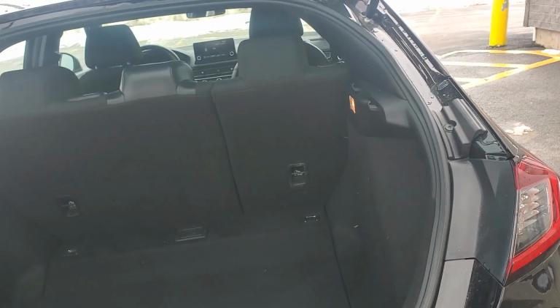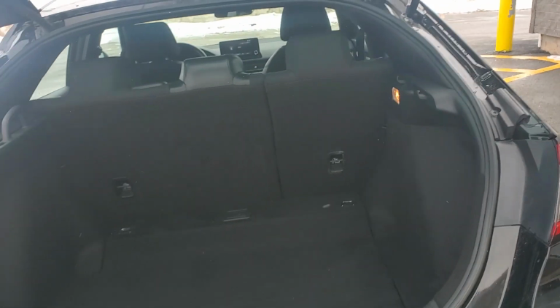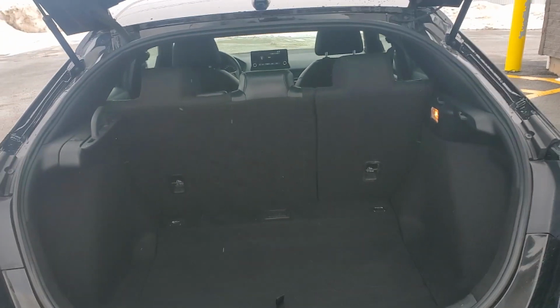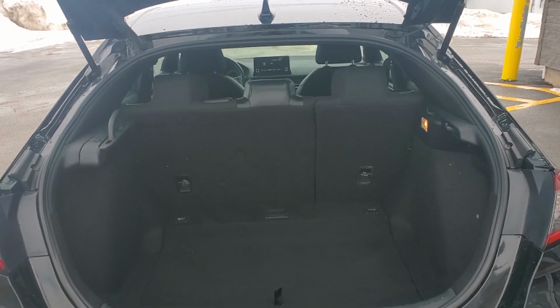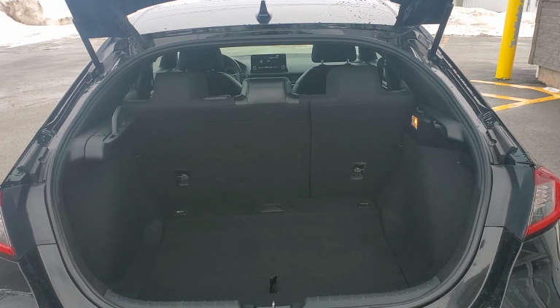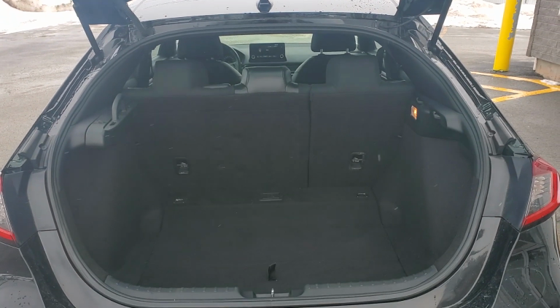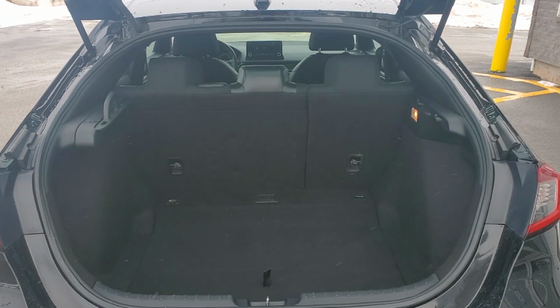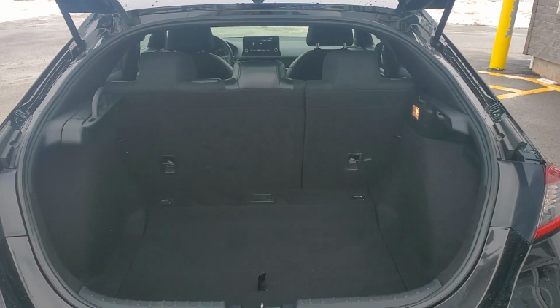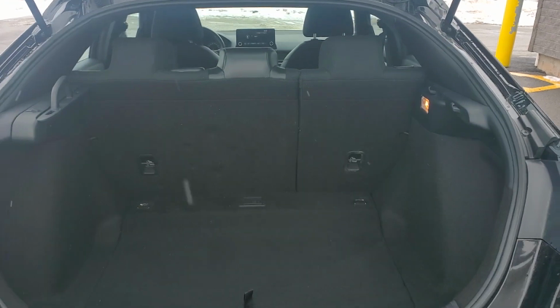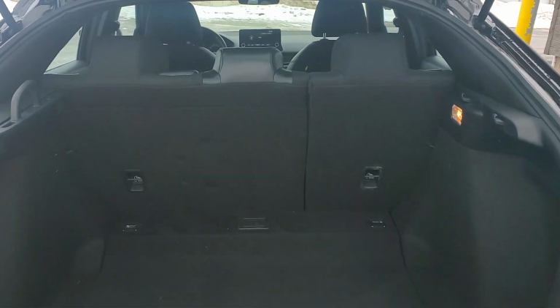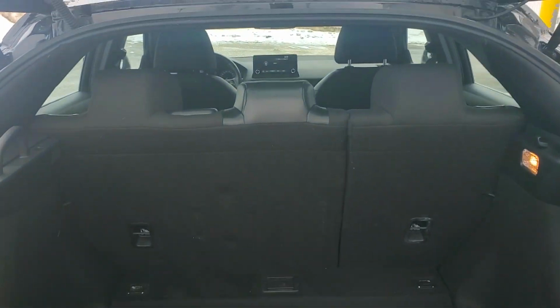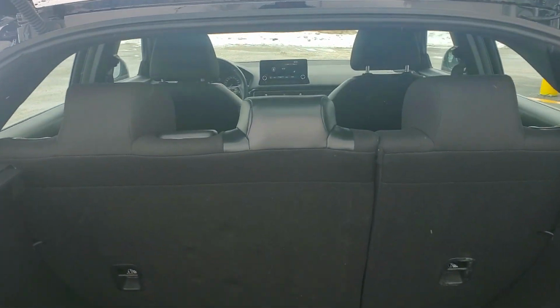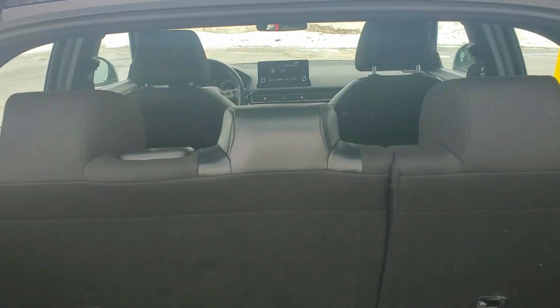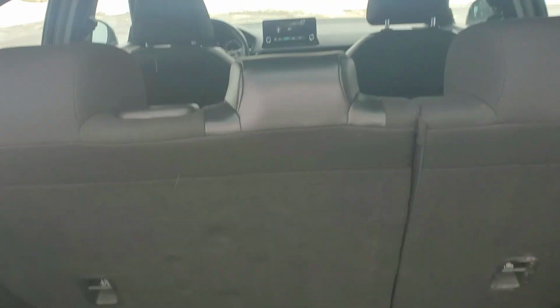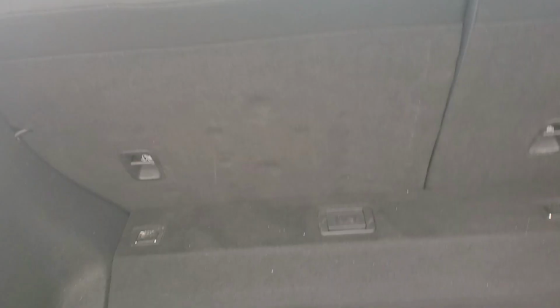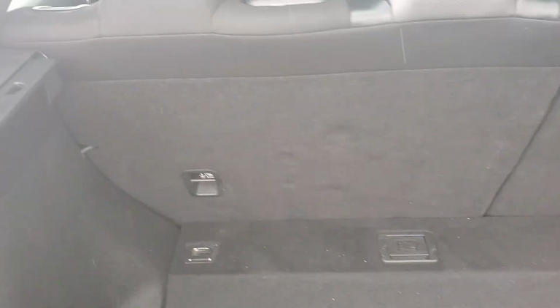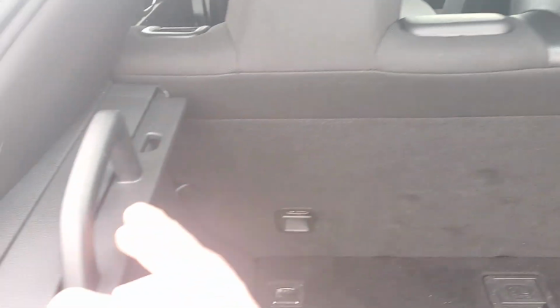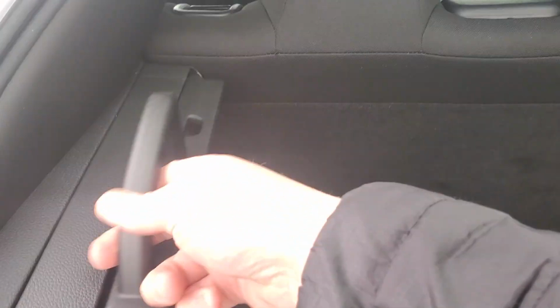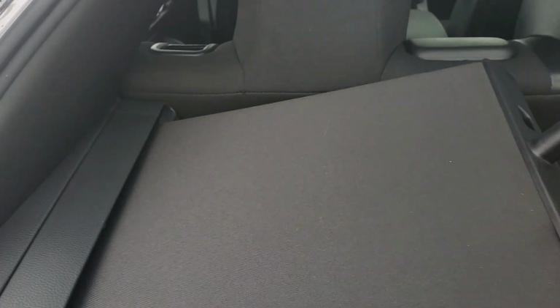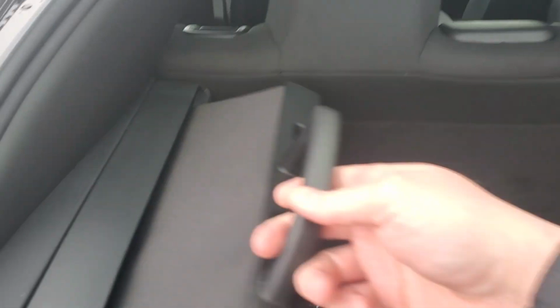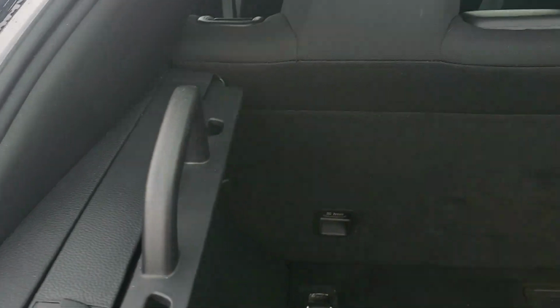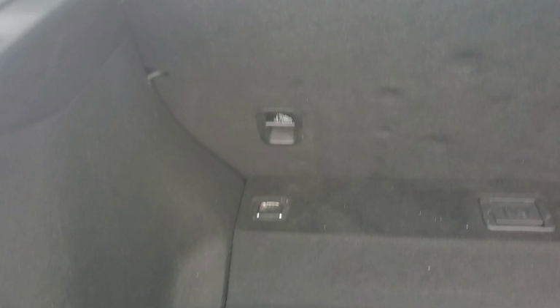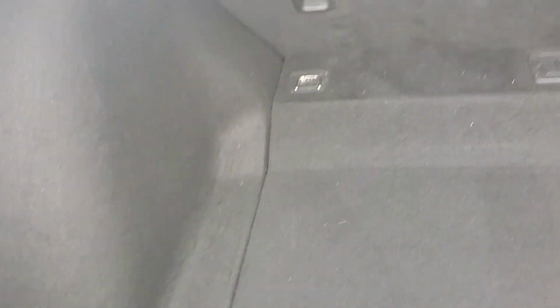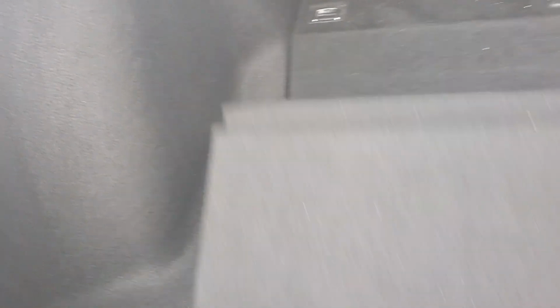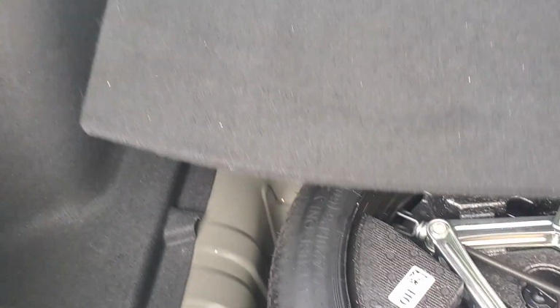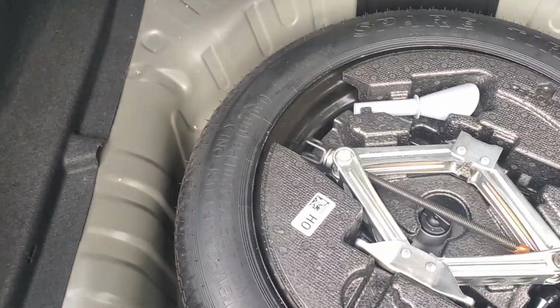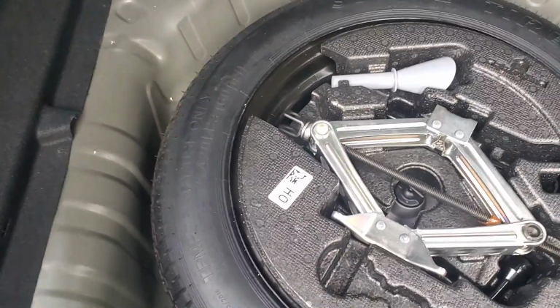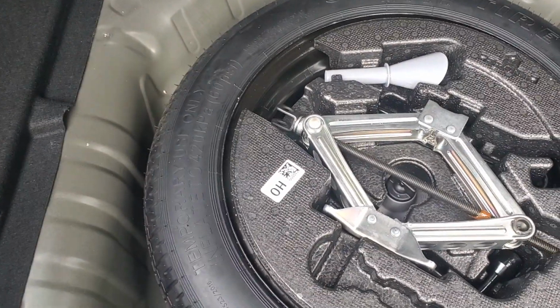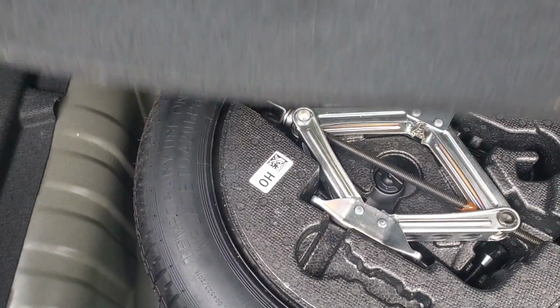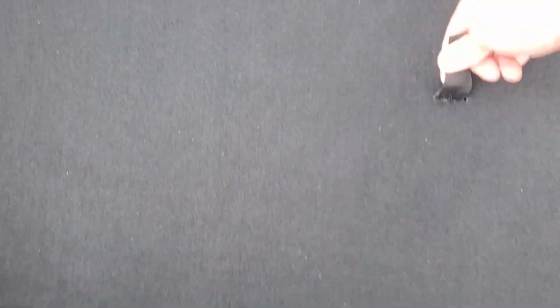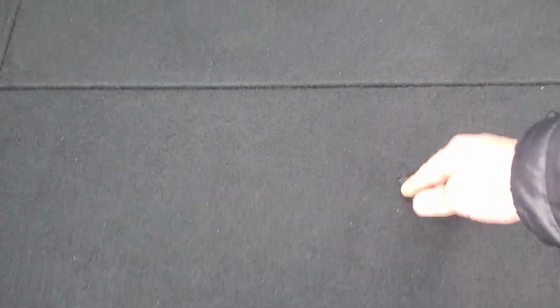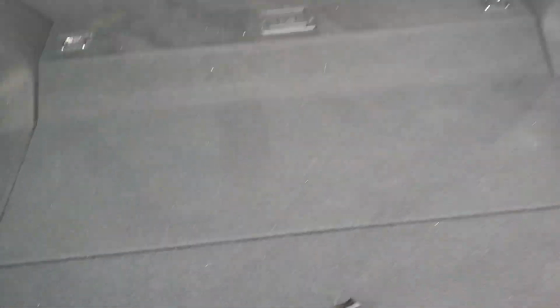The hatchback is definitely a unique feature in this Civic compared to the normal sedans. You can lay the seats flat. You've got a convenient little privacy cover. Spare tire, never been used. Everything is still as it should be.